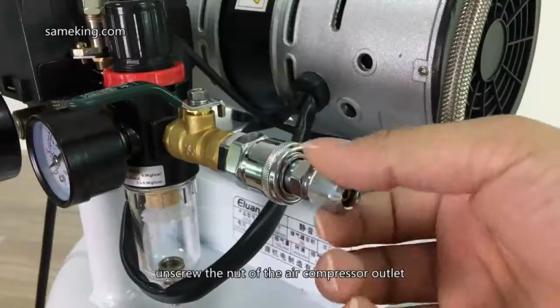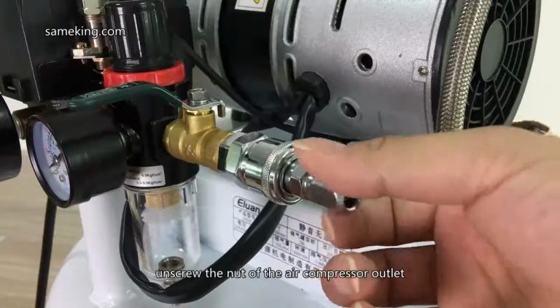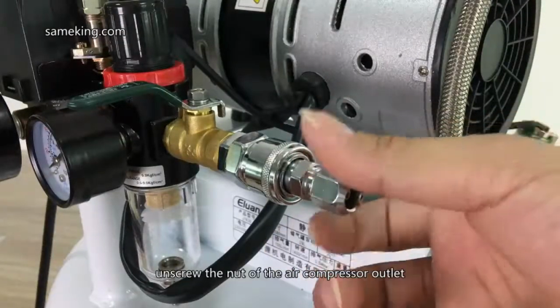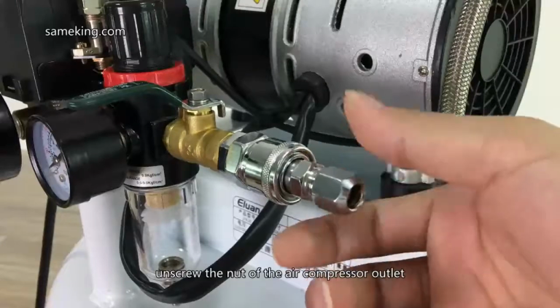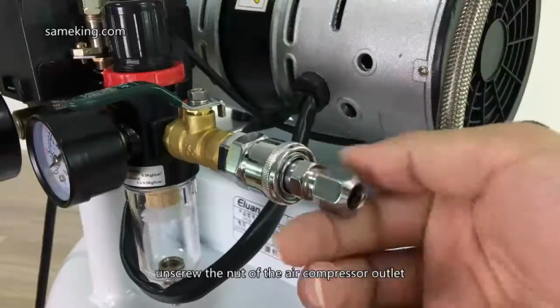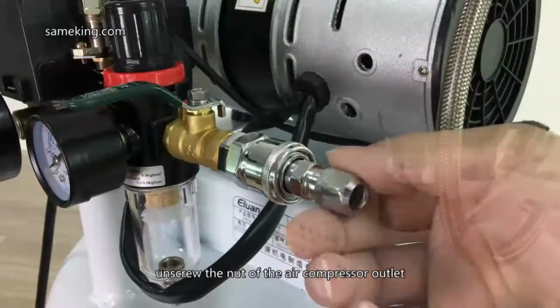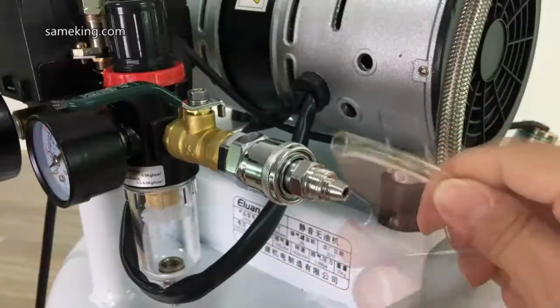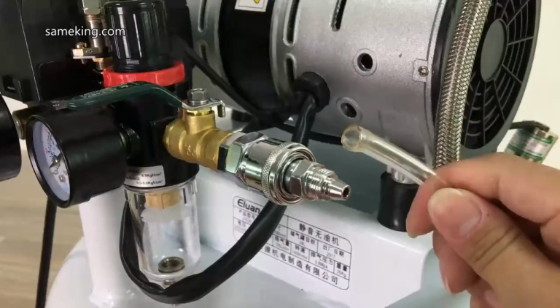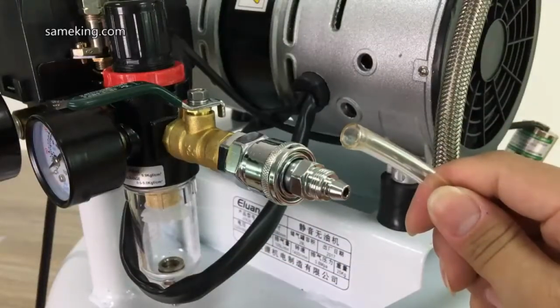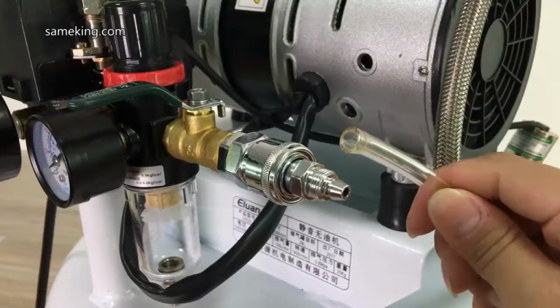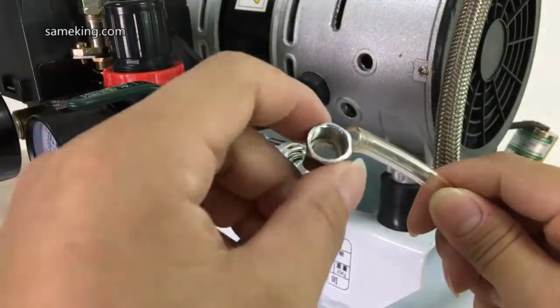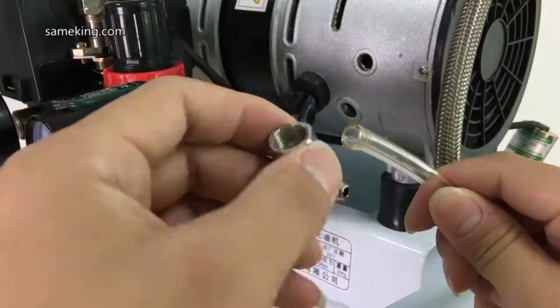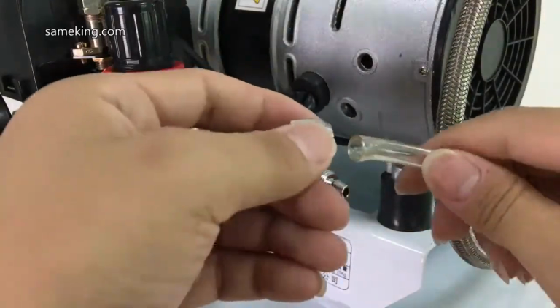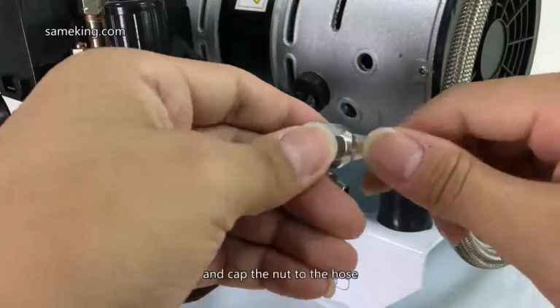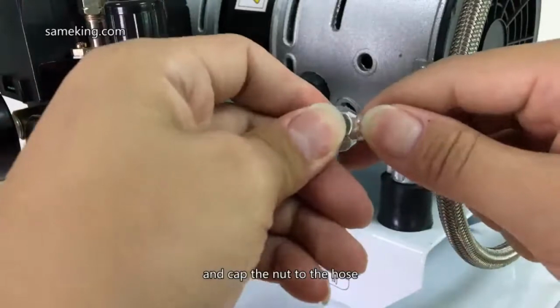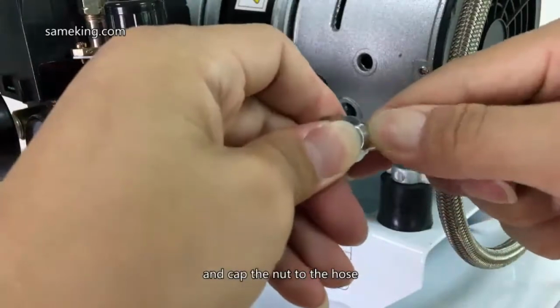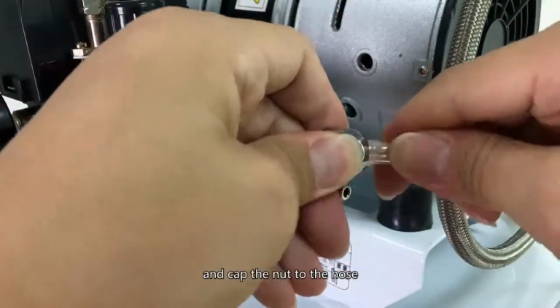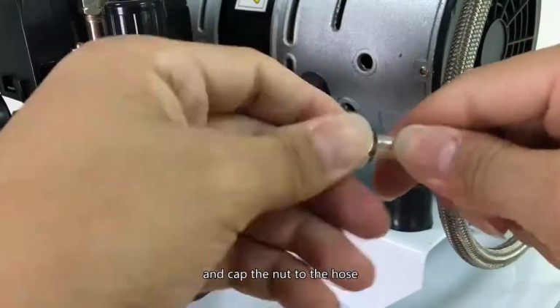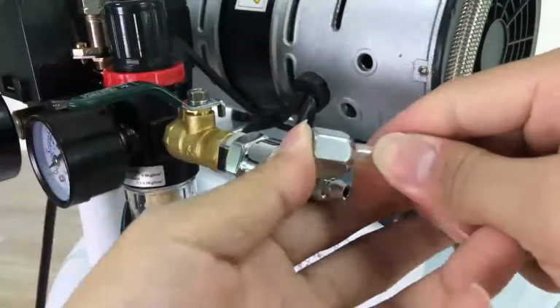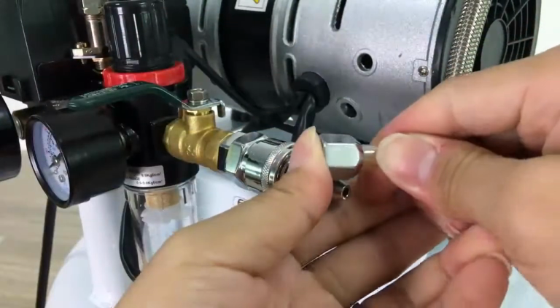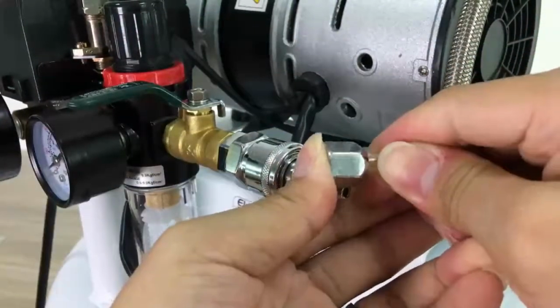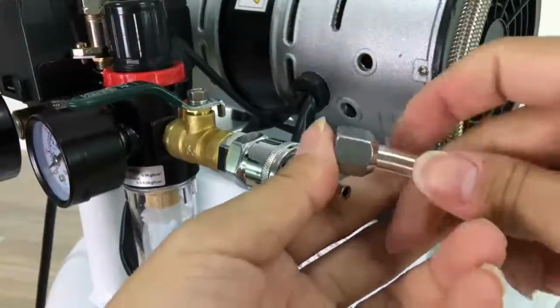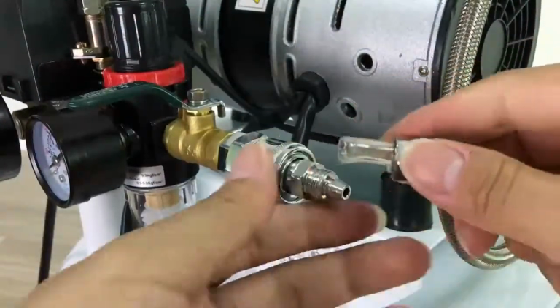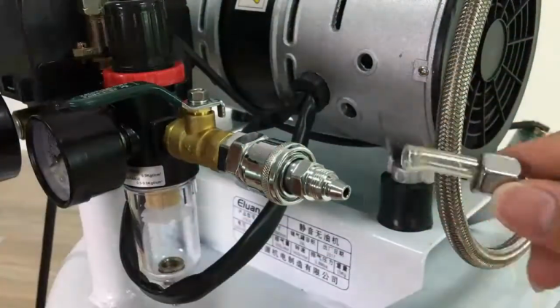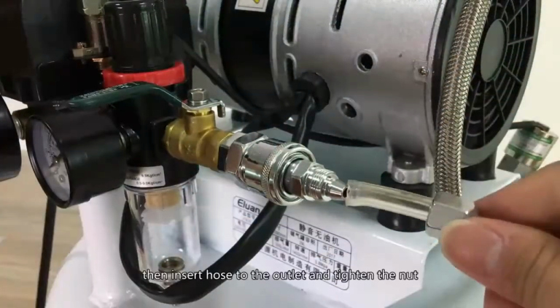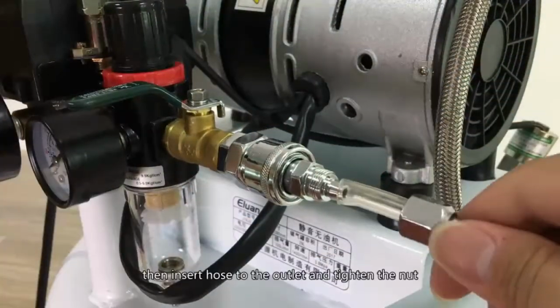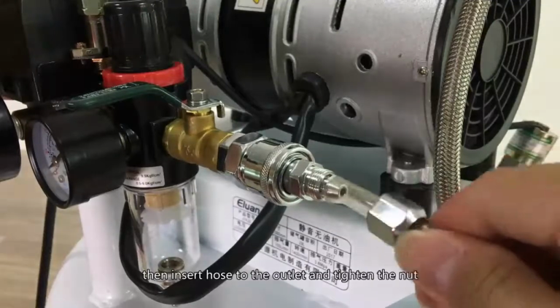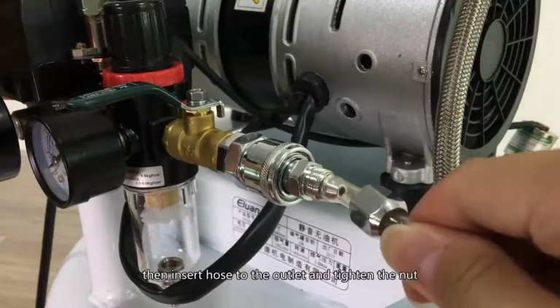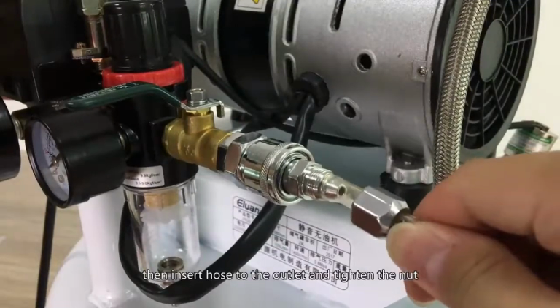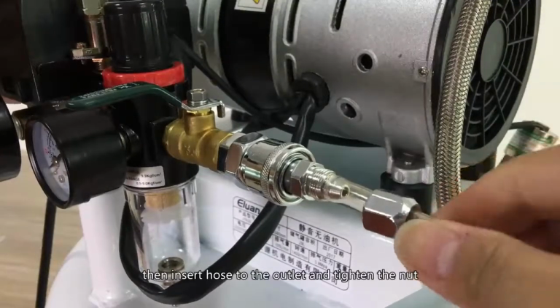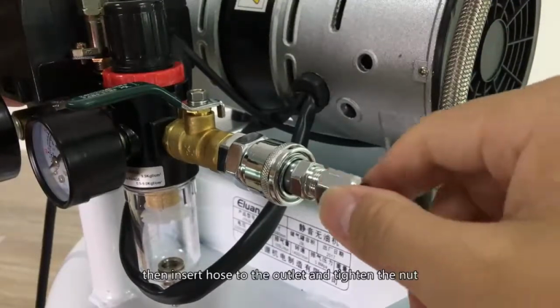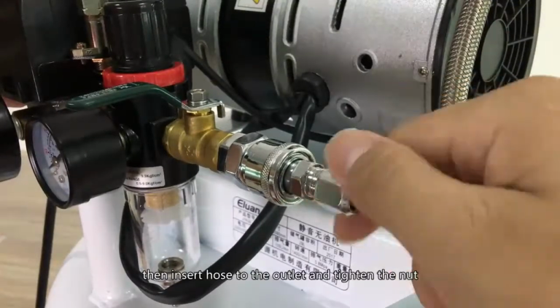Unscrew the nut of the air compressor outlet and put the nut onto the hose. Then insert the hose to the outlet and tighten the nut.